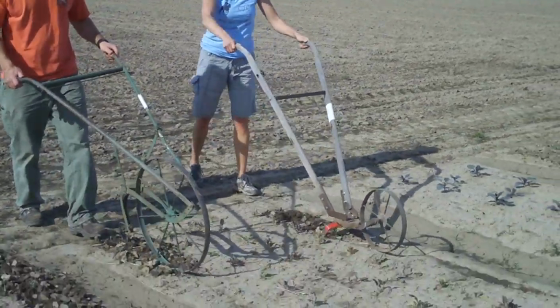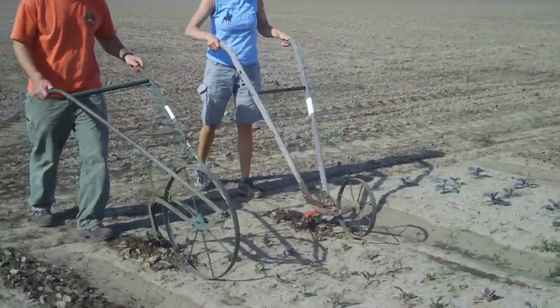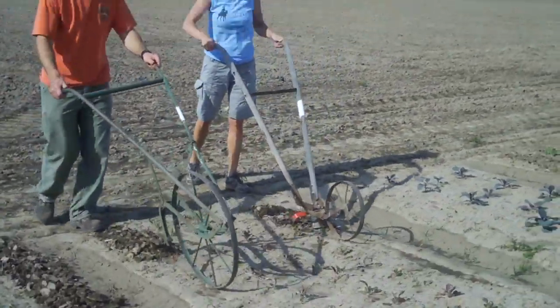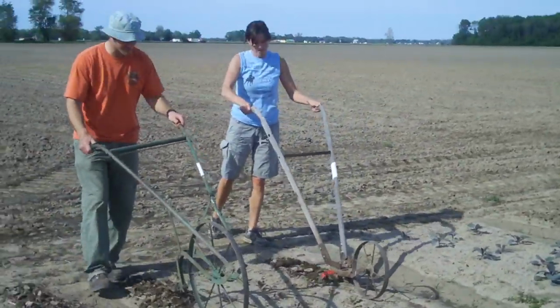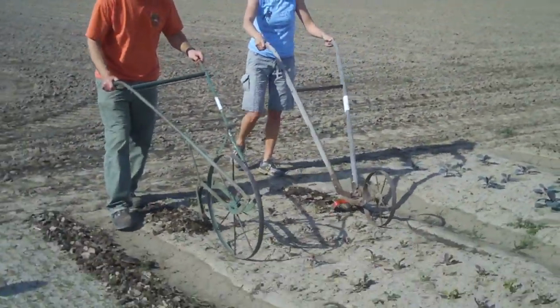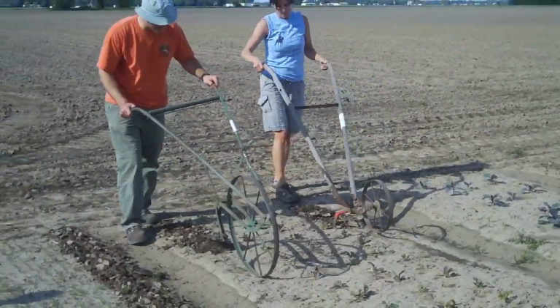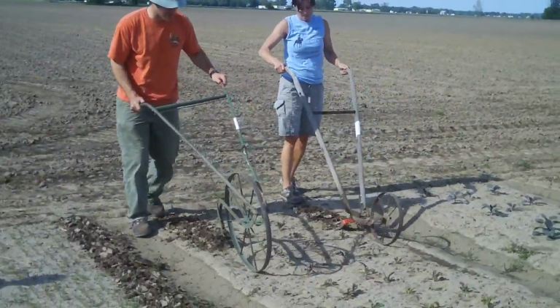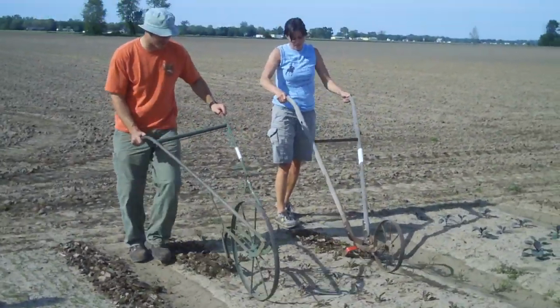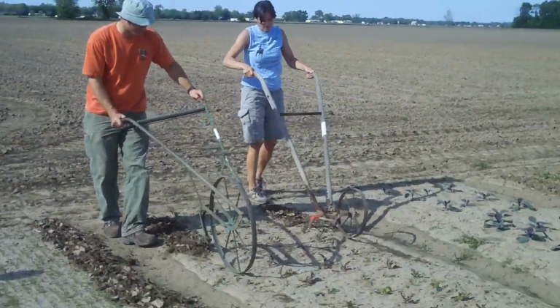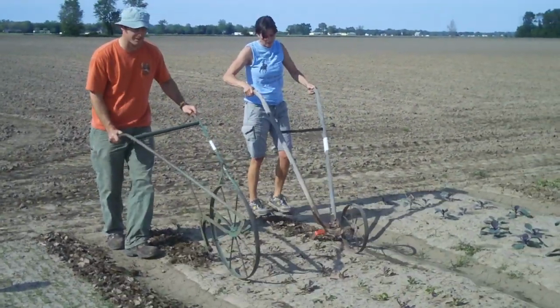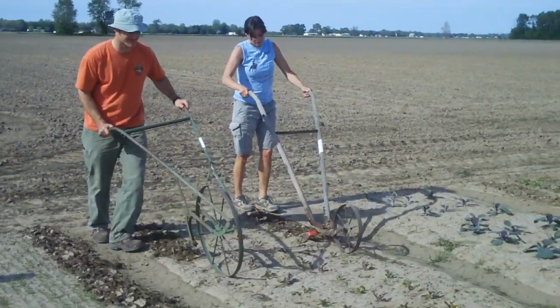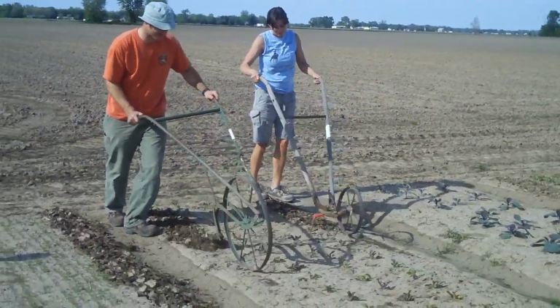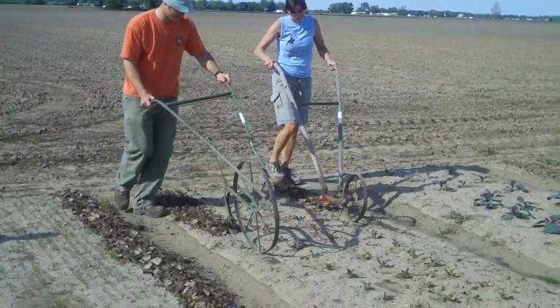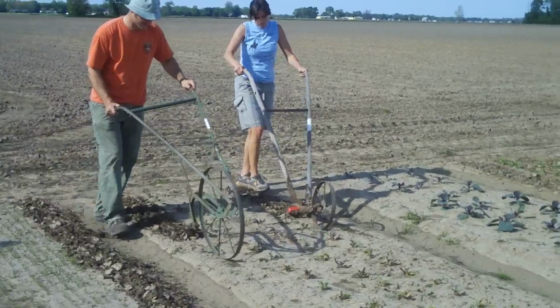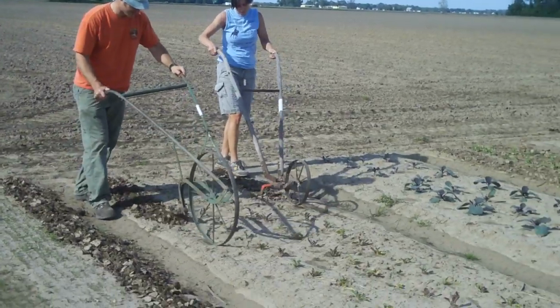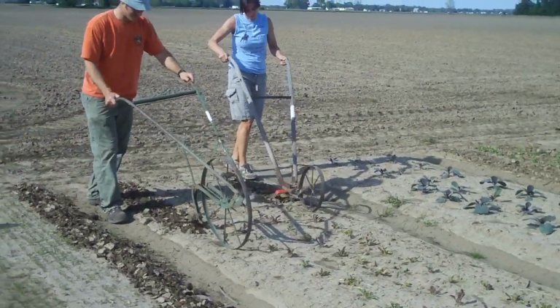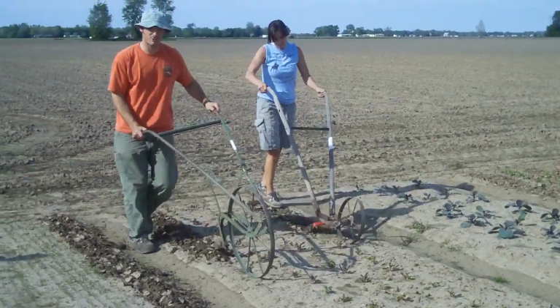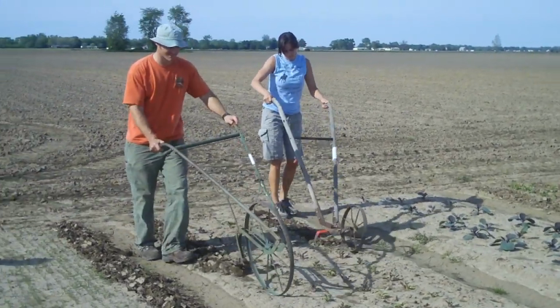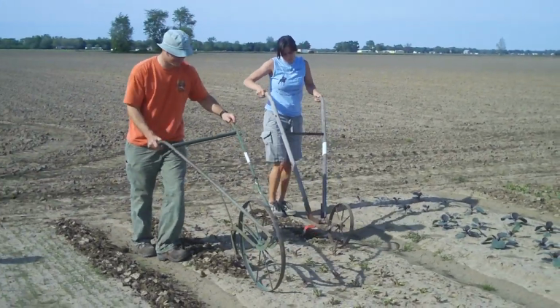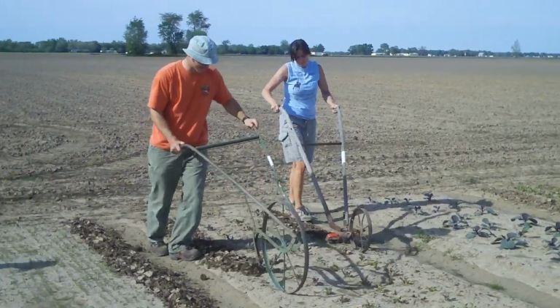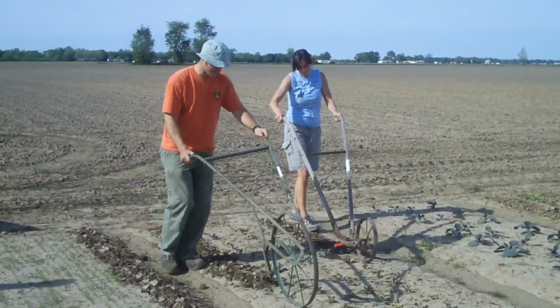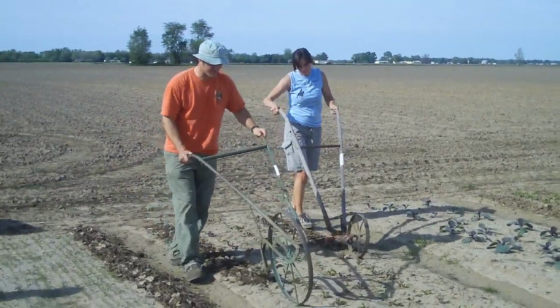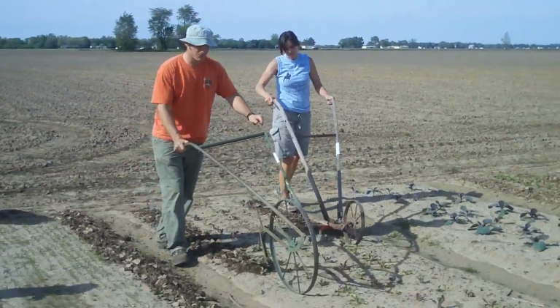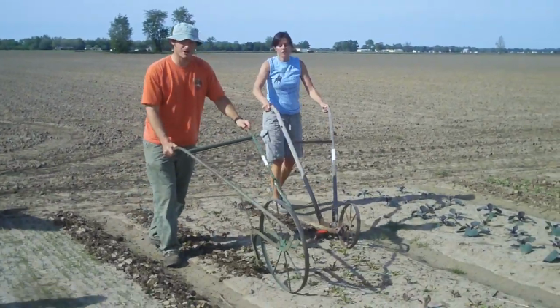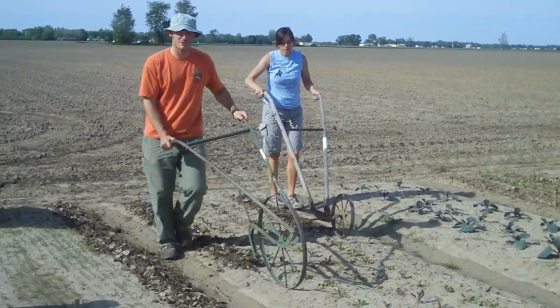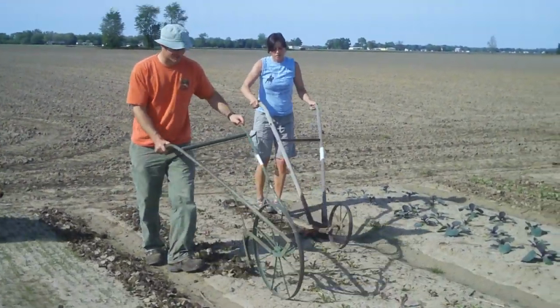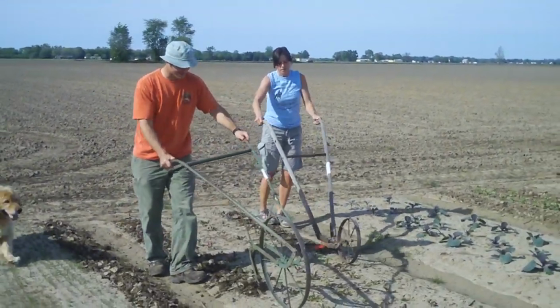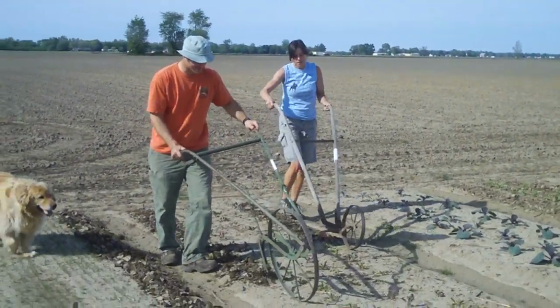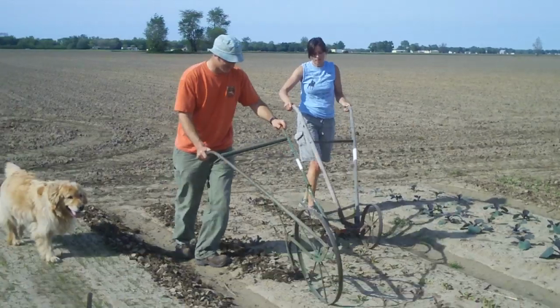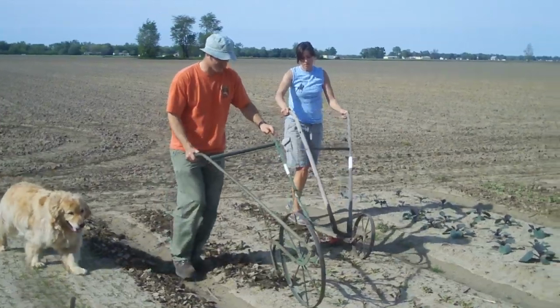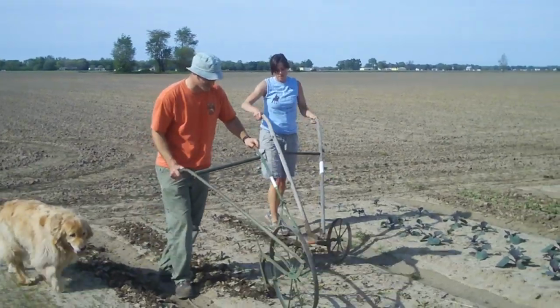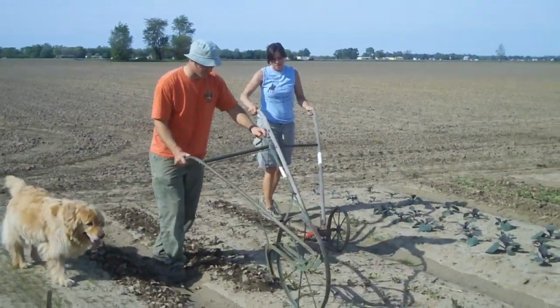We just try to go side by side along the row of the plants and dig up the weeds. If you keep the weeds while they're small like this, they're easy to control.